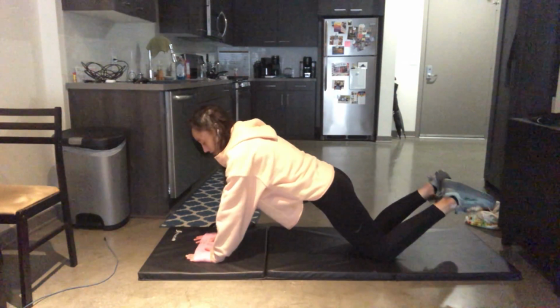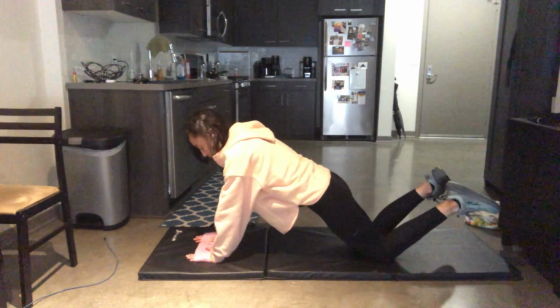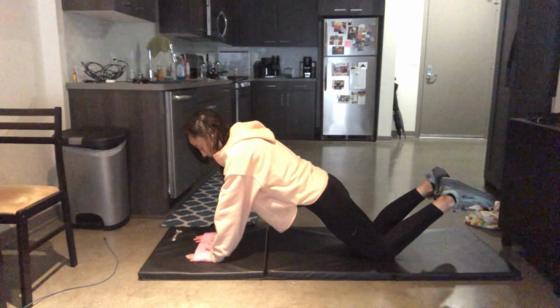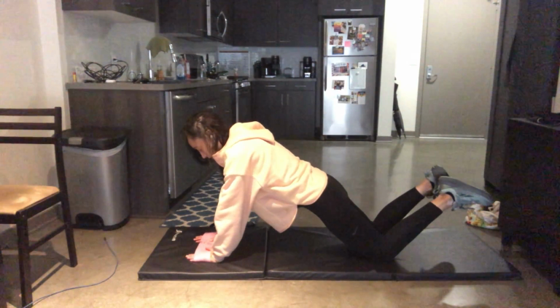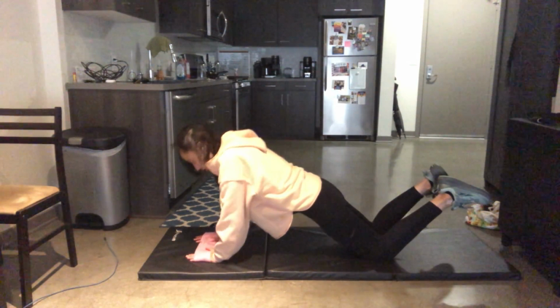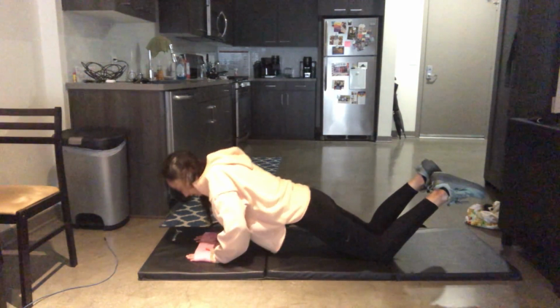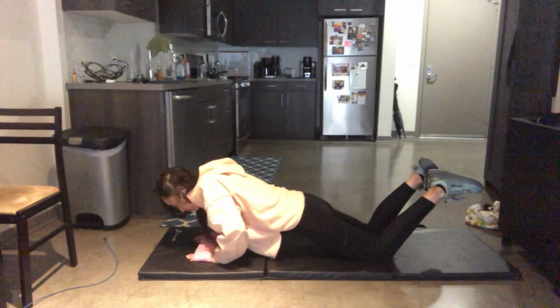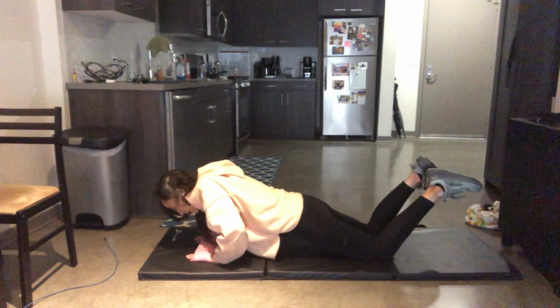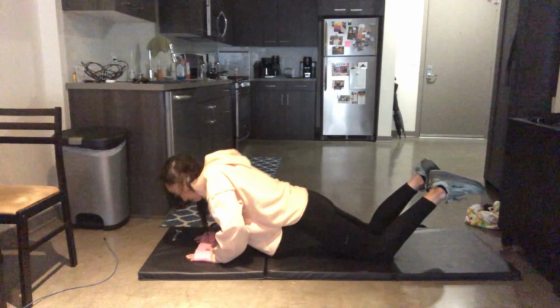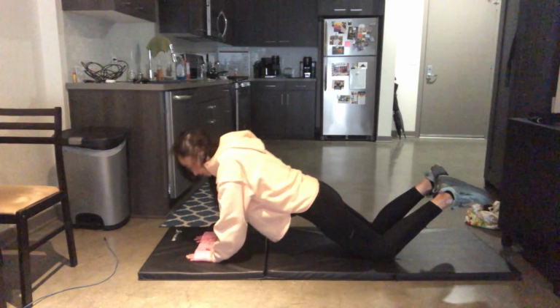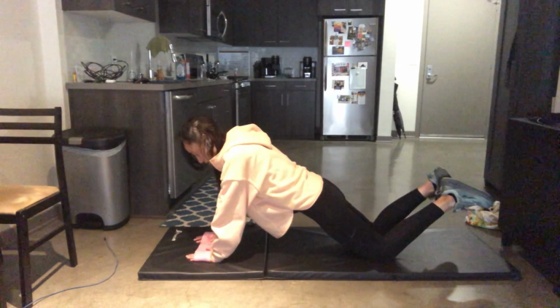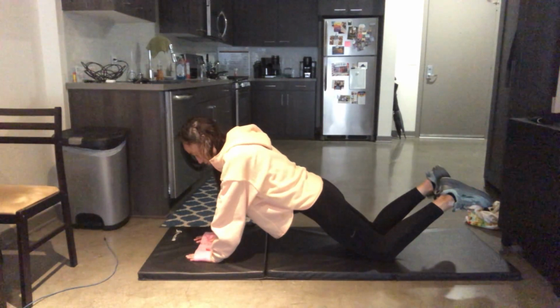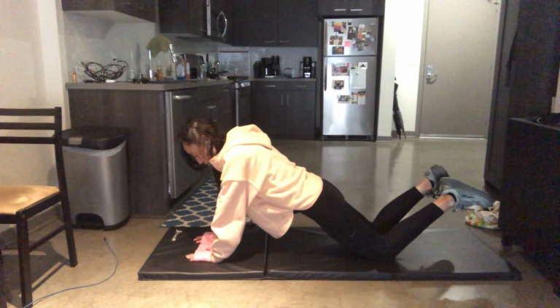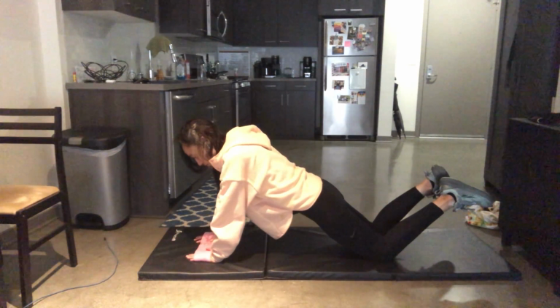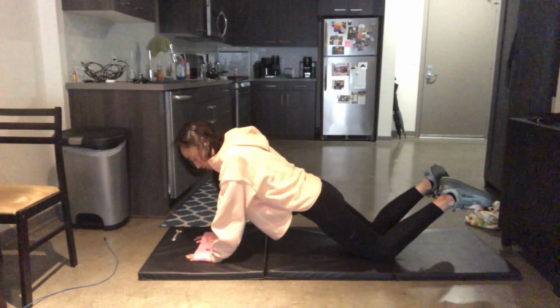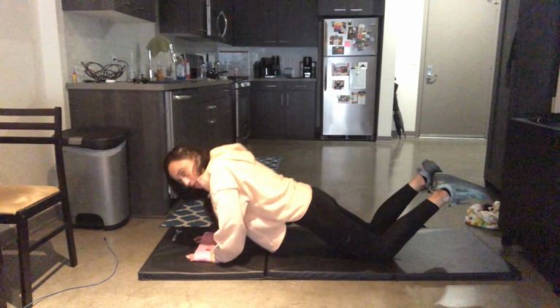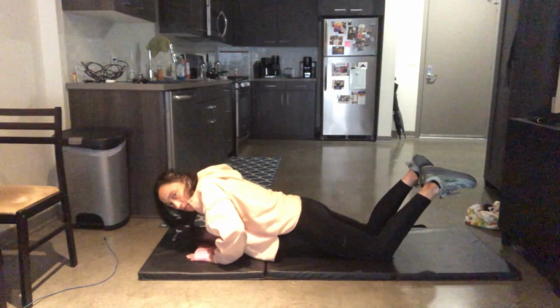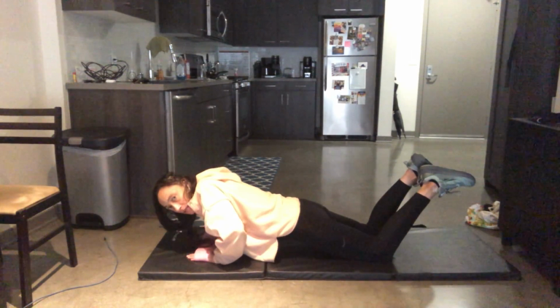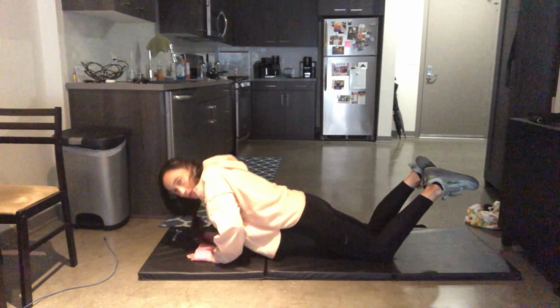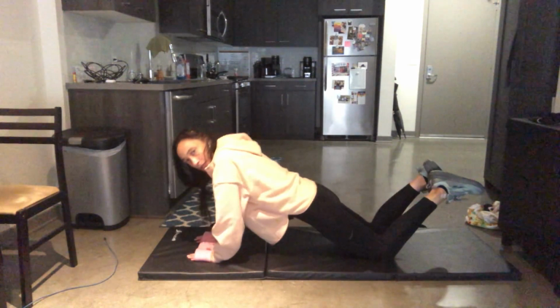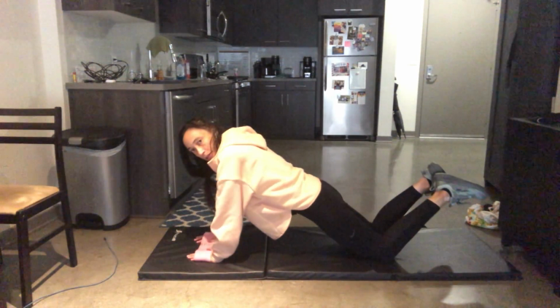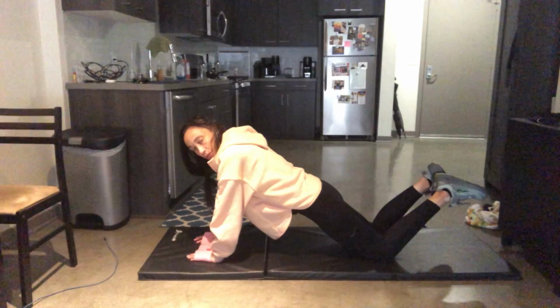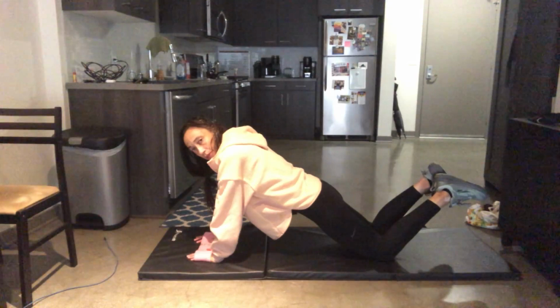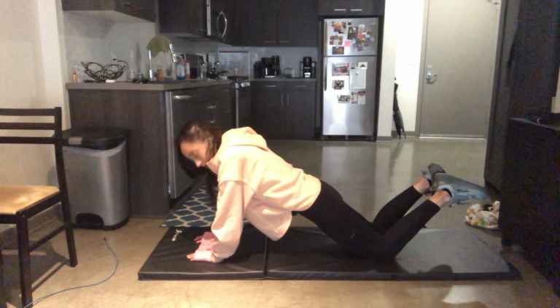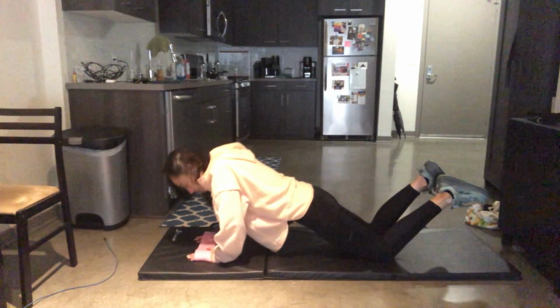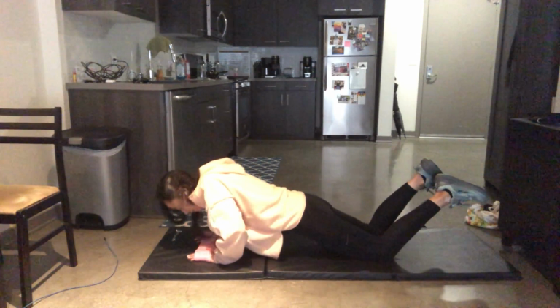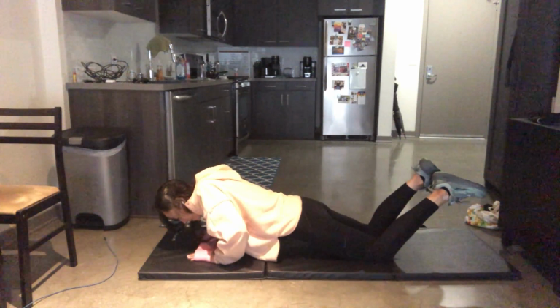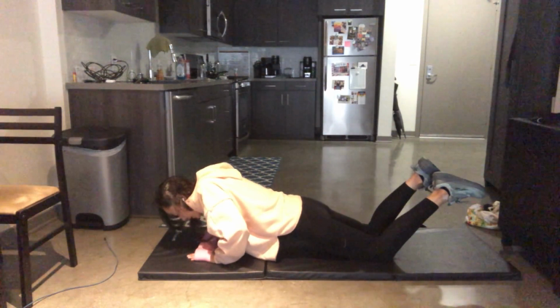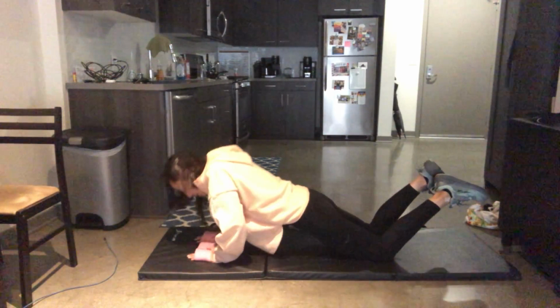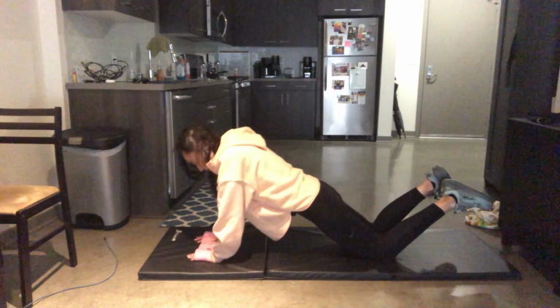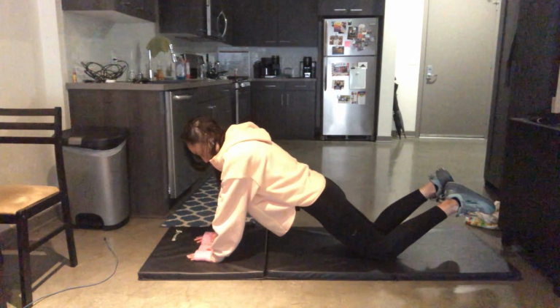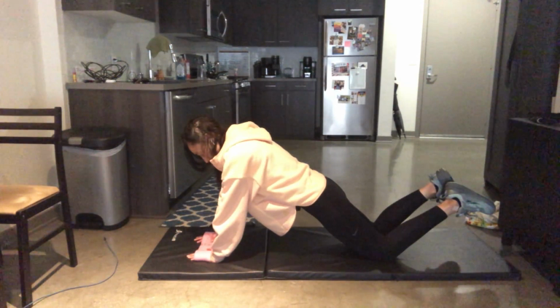Again, pull apart. Bend elbows. Straighten elbows. Bend and straighten. Core tight.